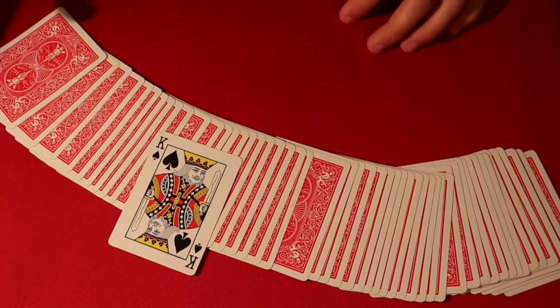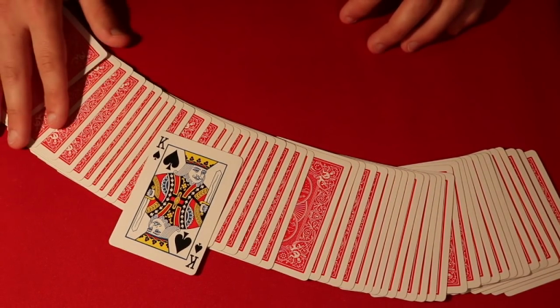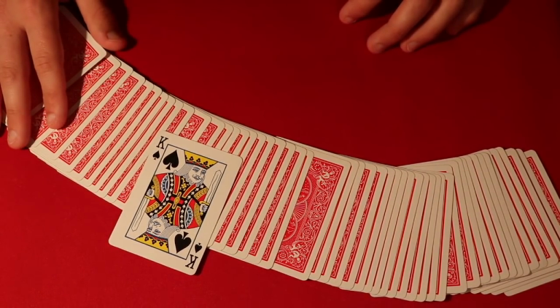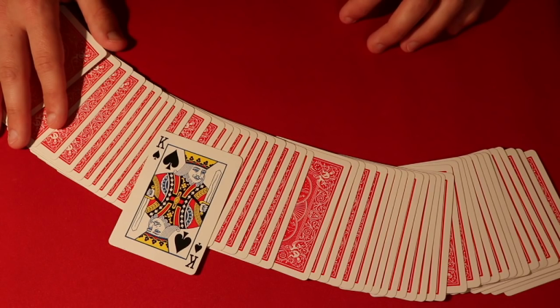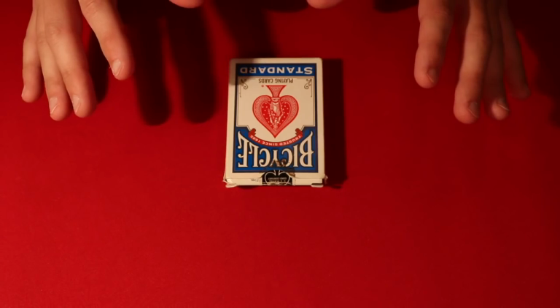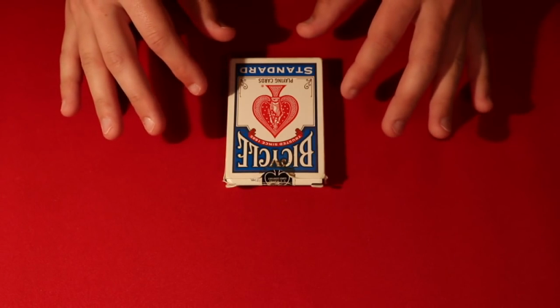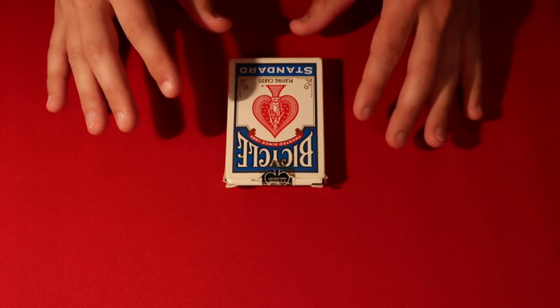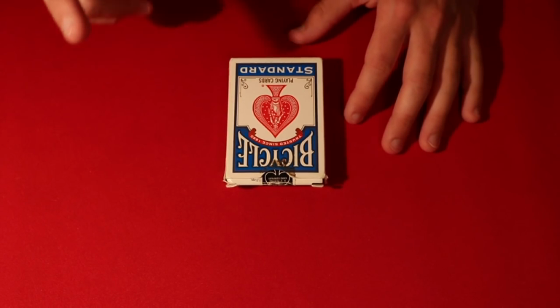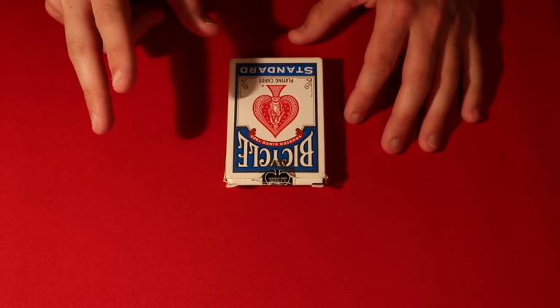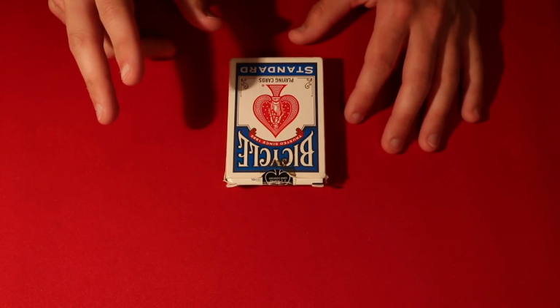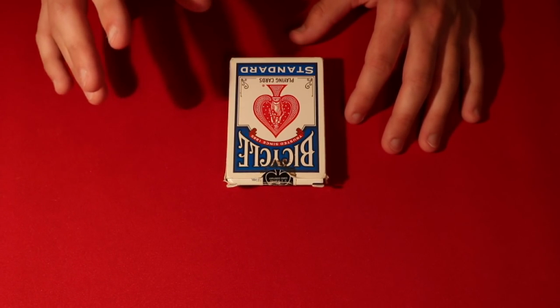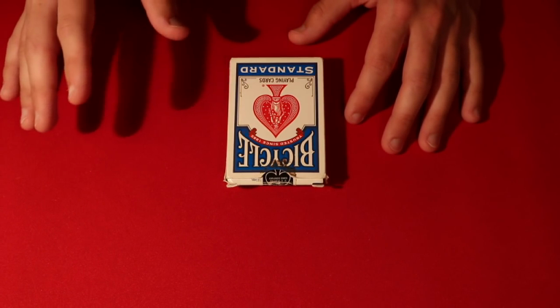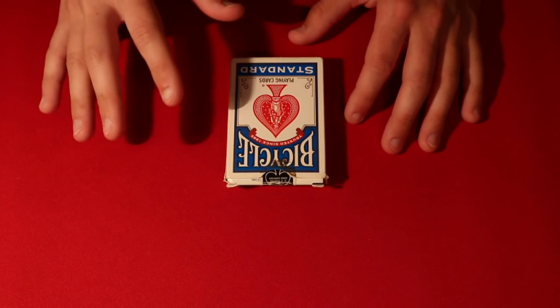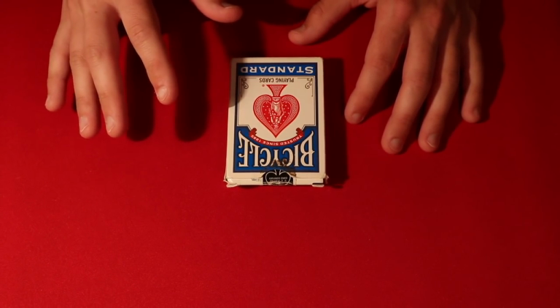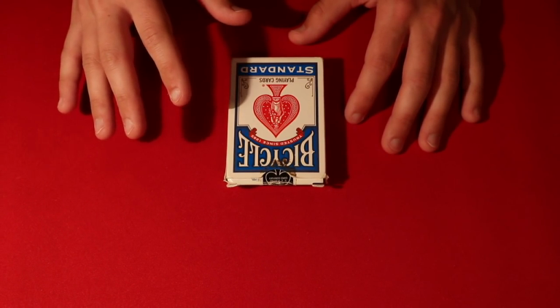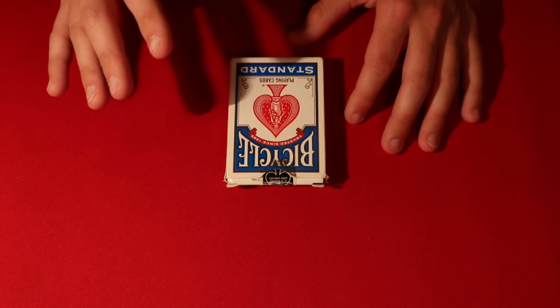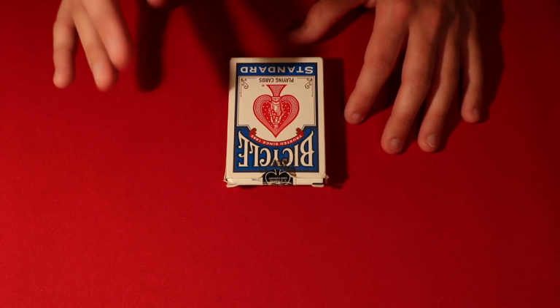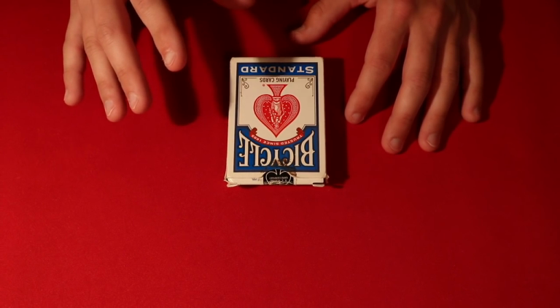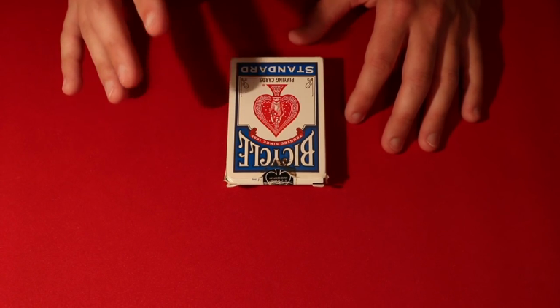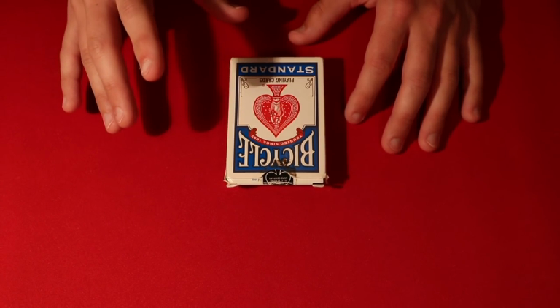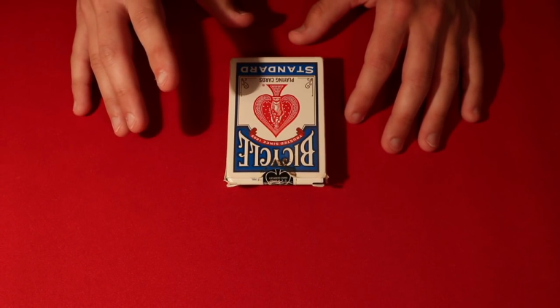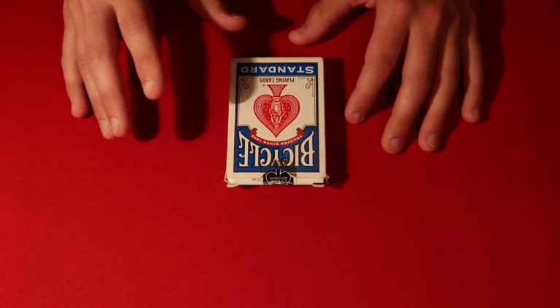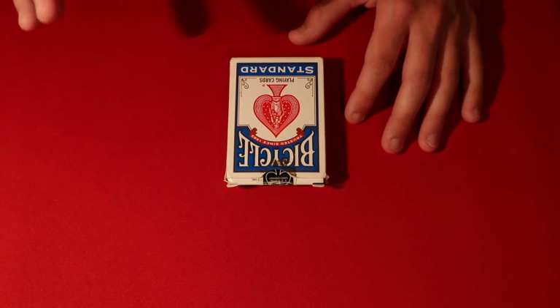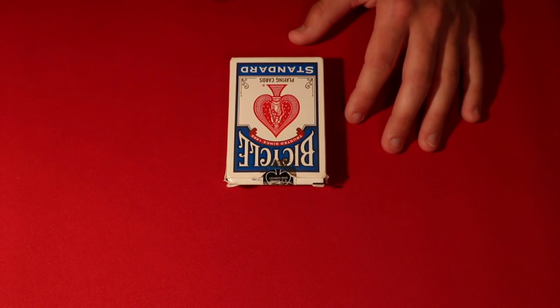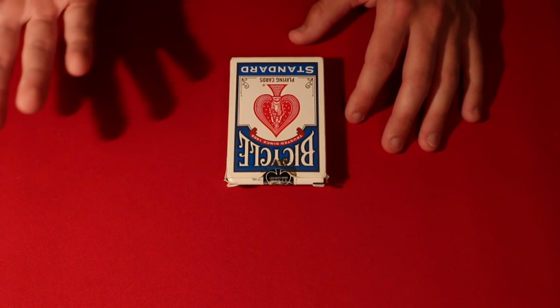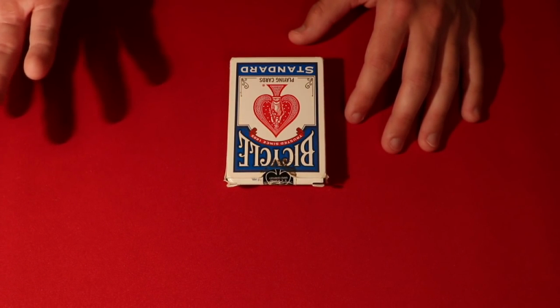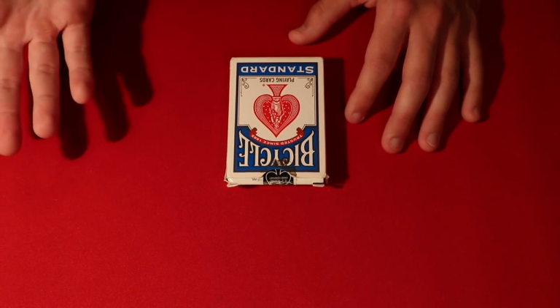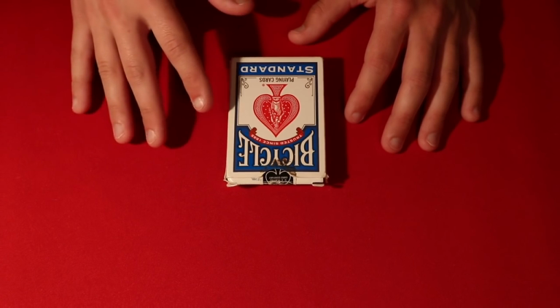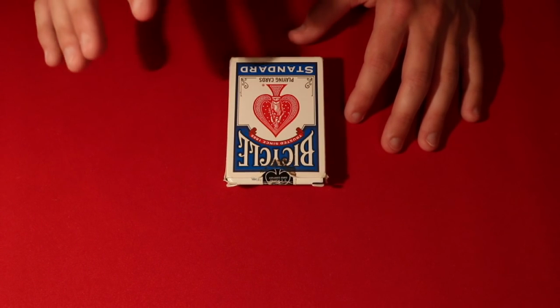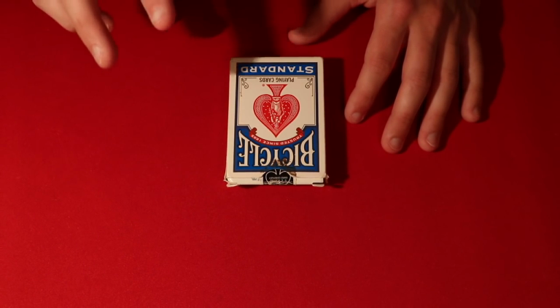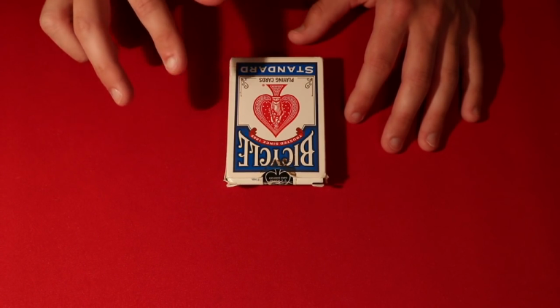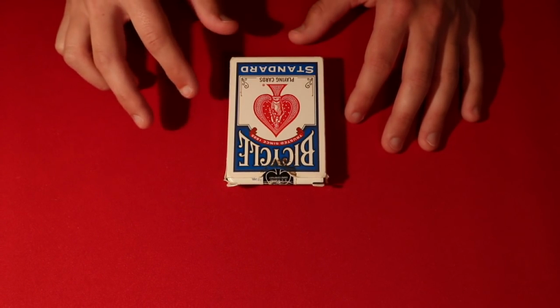You guys can go ahead and let the spectators examine the deck, and the only card remaining face up is going to be their card. So that's the first trick, guys. The next two card tricks — like I said in the intro, the first one is completely impromptu: you can do that with a borrowed deck. But these two are going to be using specific decks.